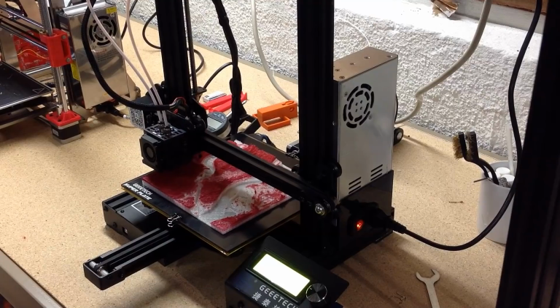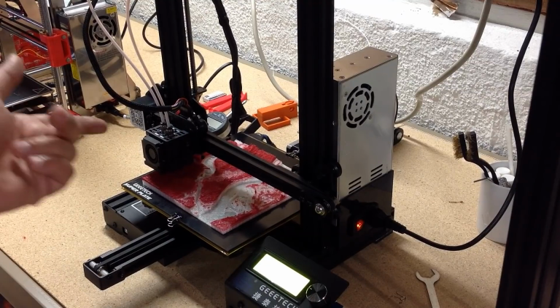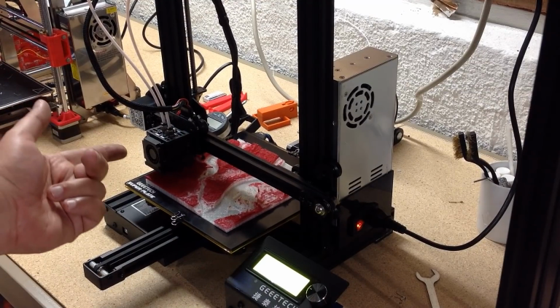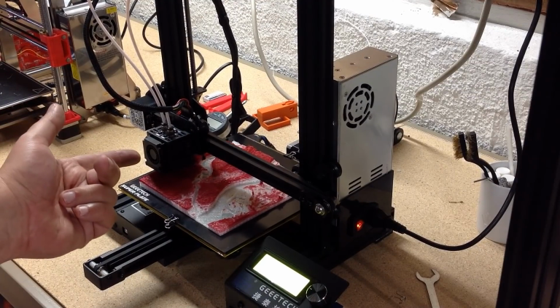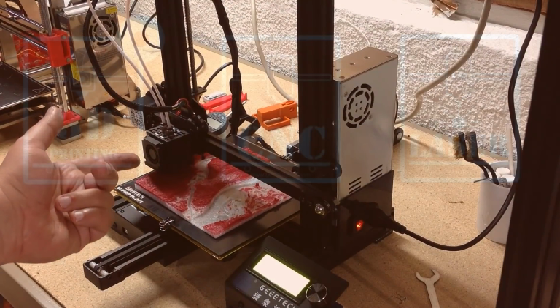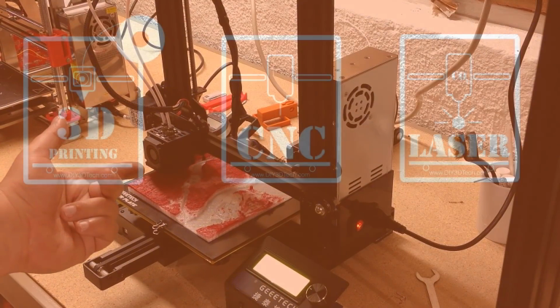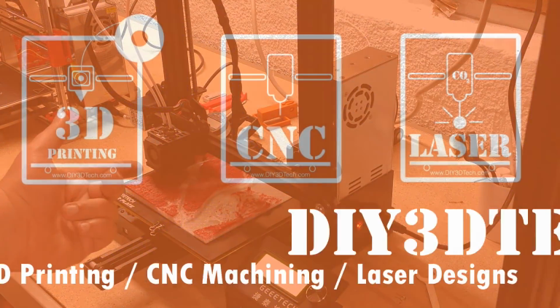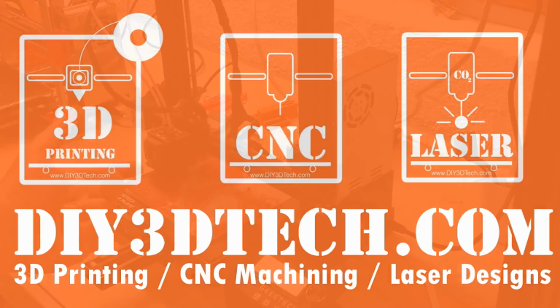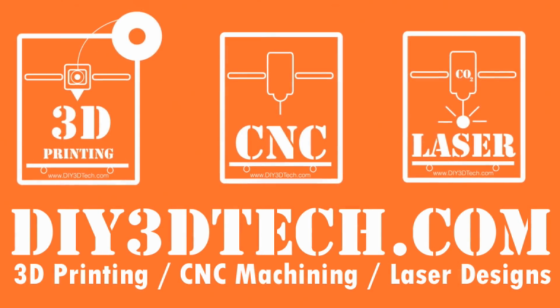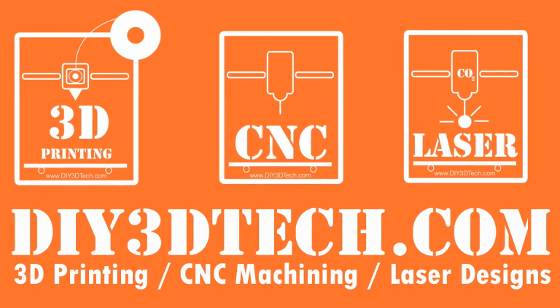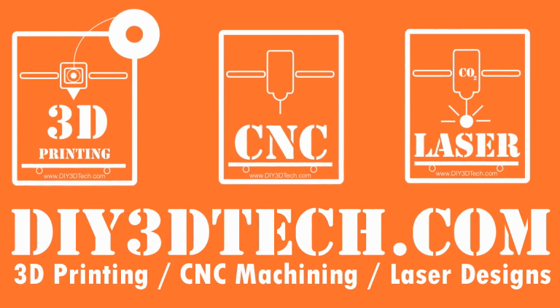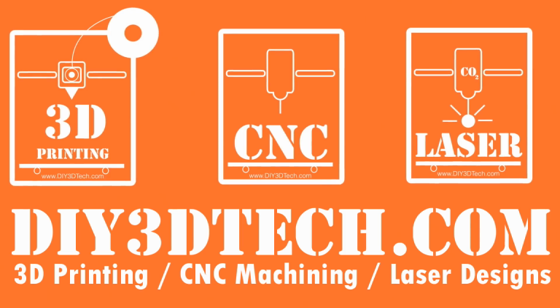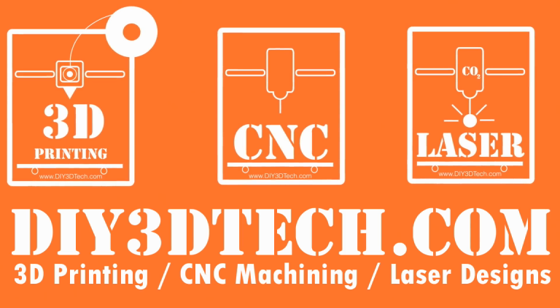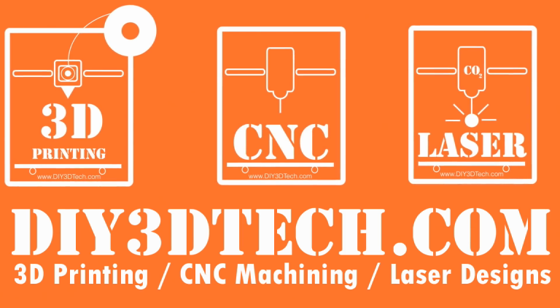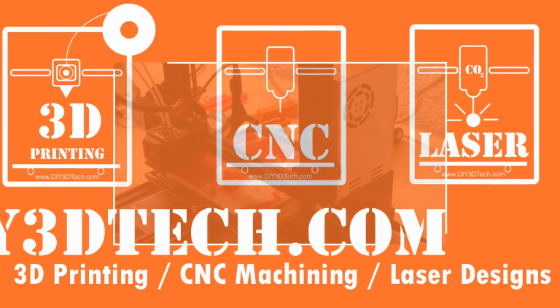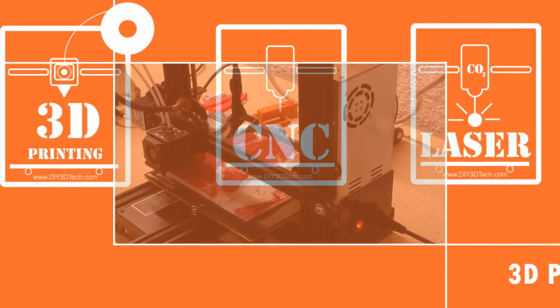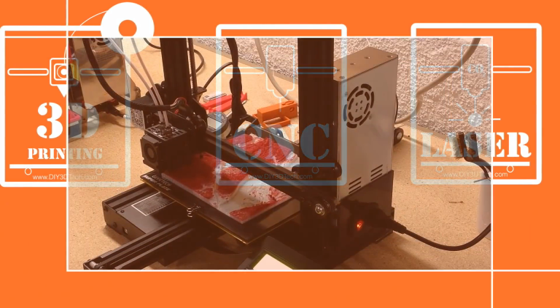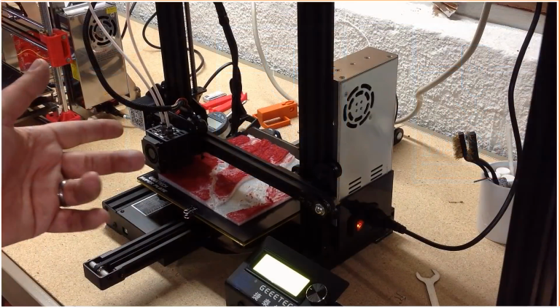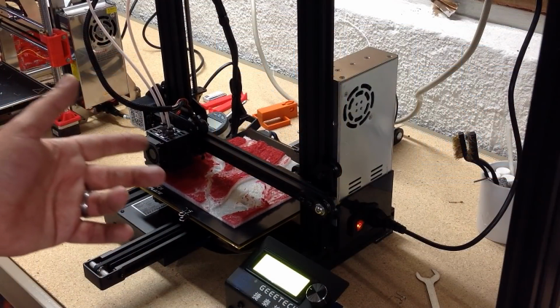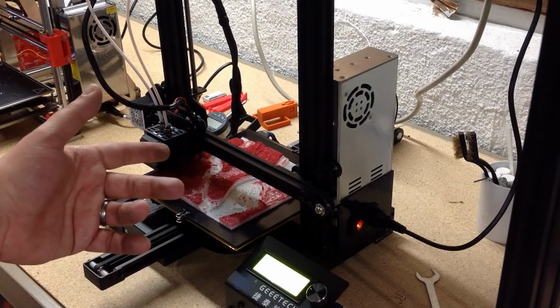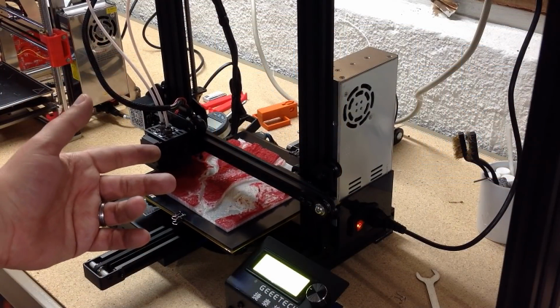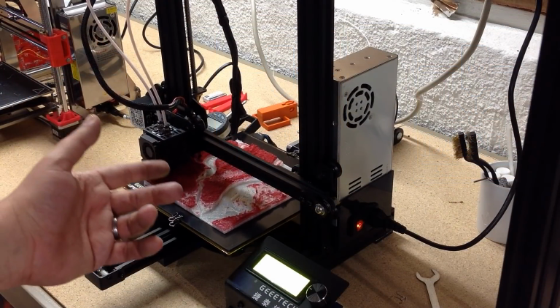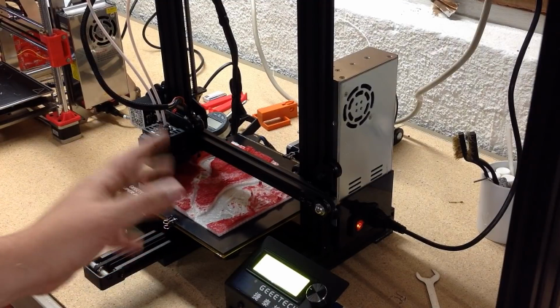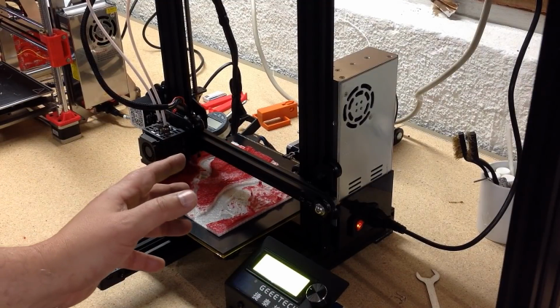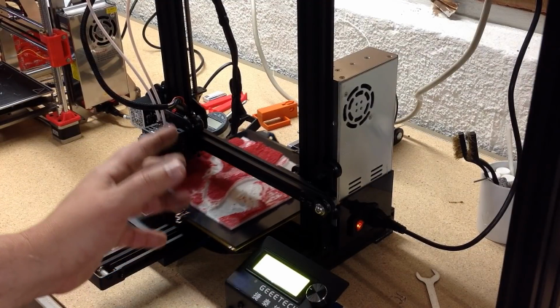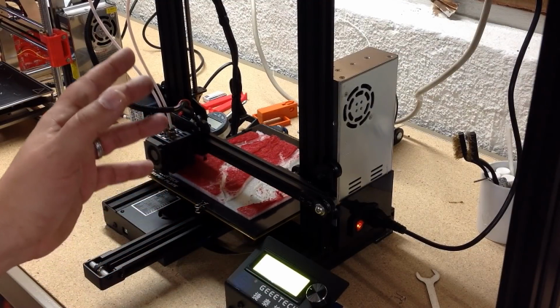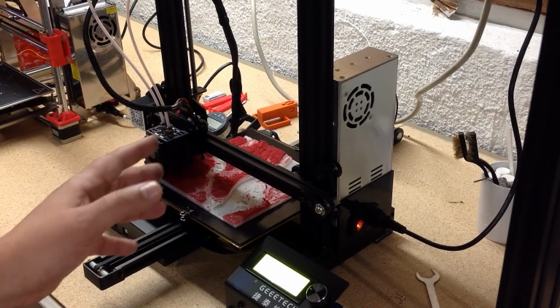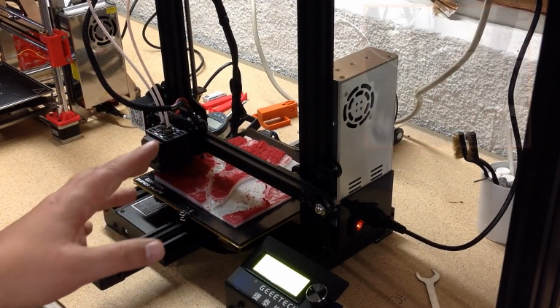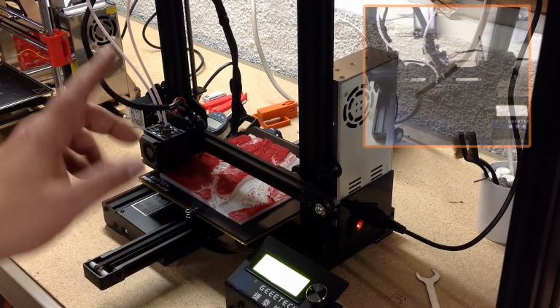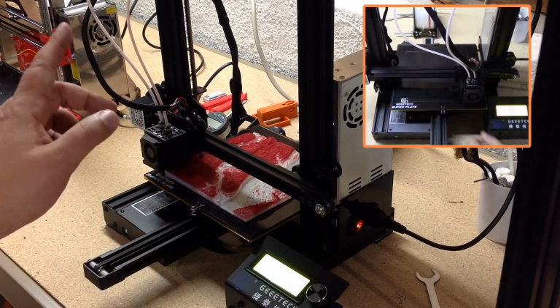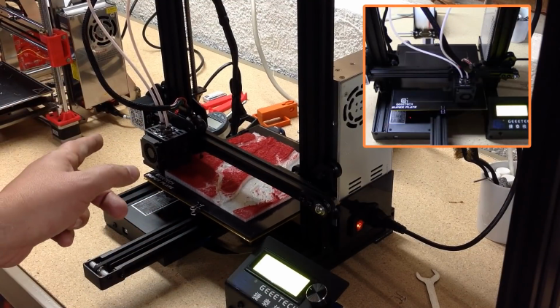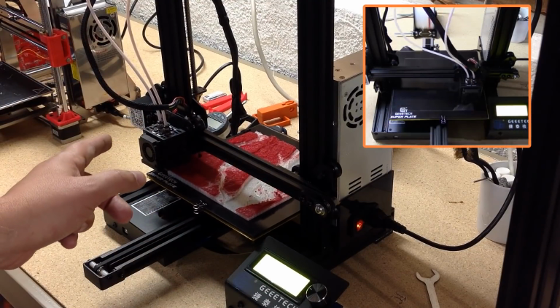I feel like mixing things up today. Welcome to this episode of Shop Talk by DIY3DTech.com. In this episode, I want to talk about mixing 3D printers.